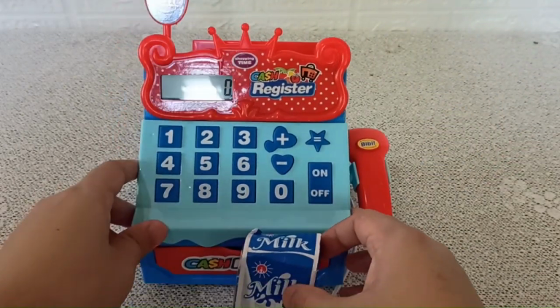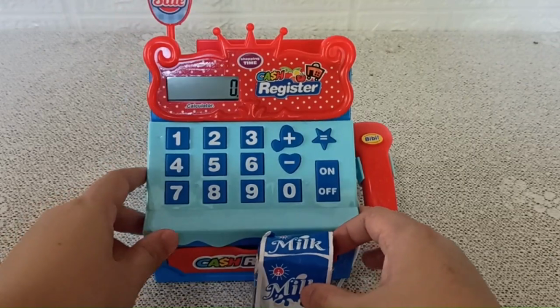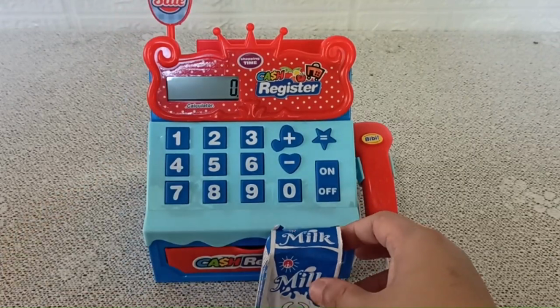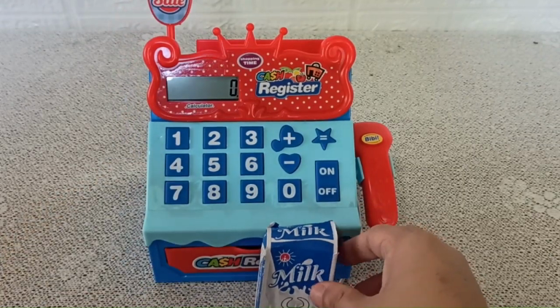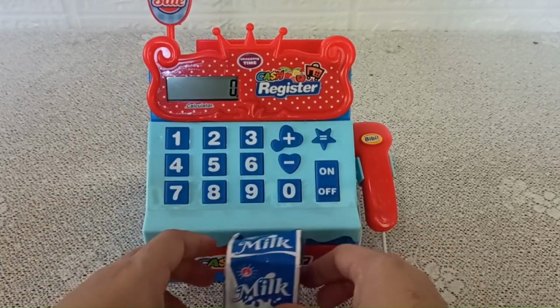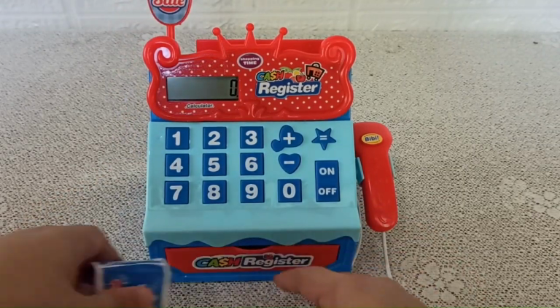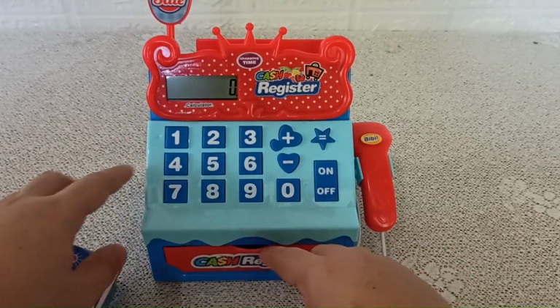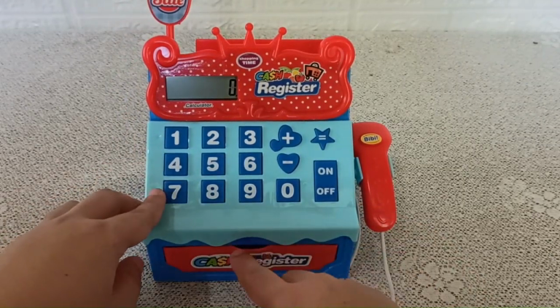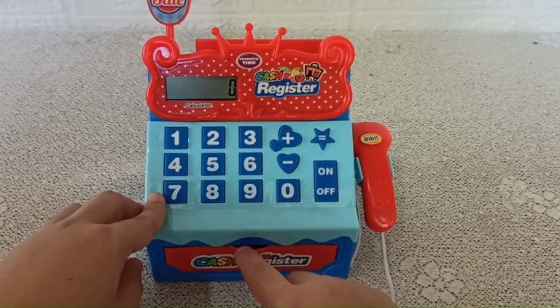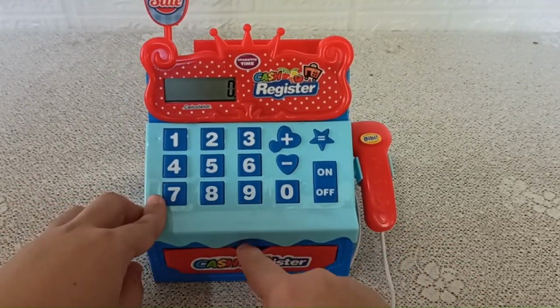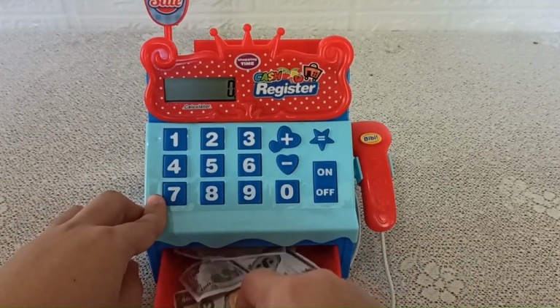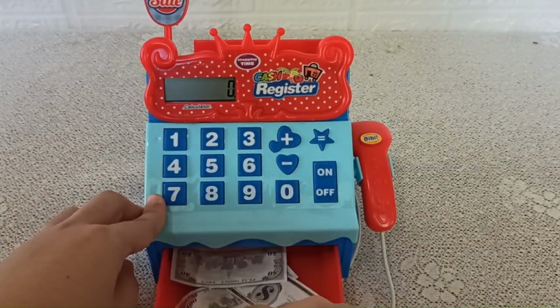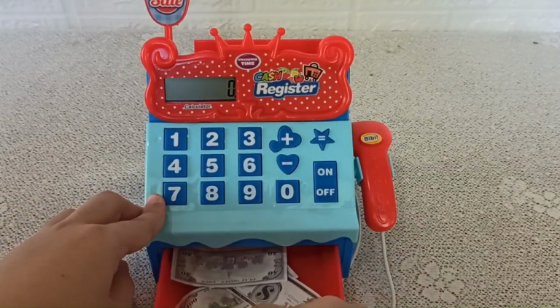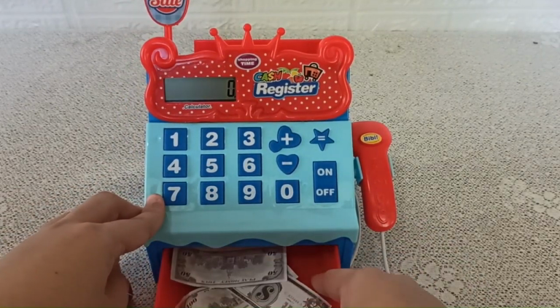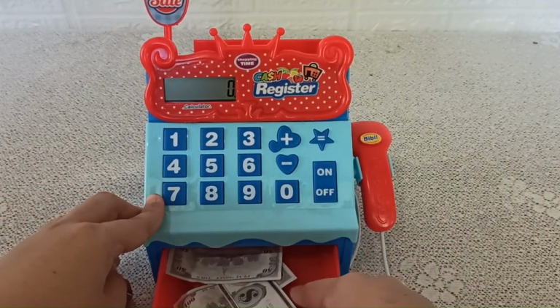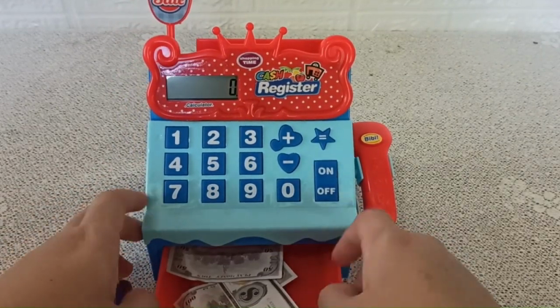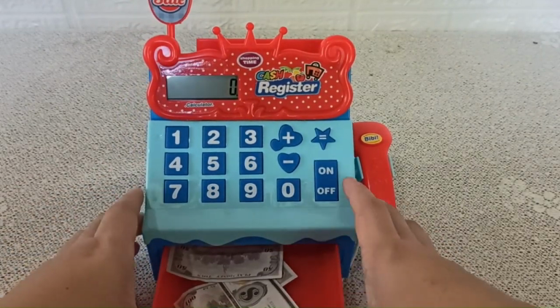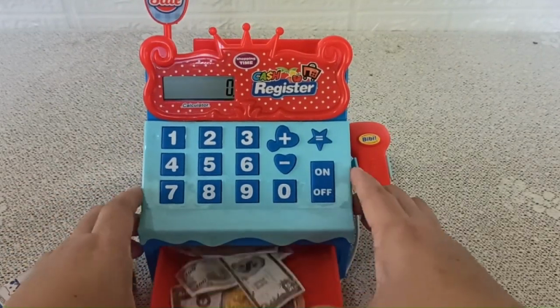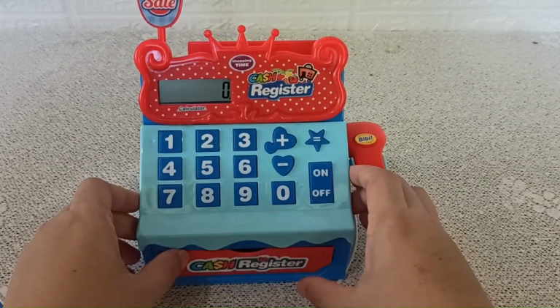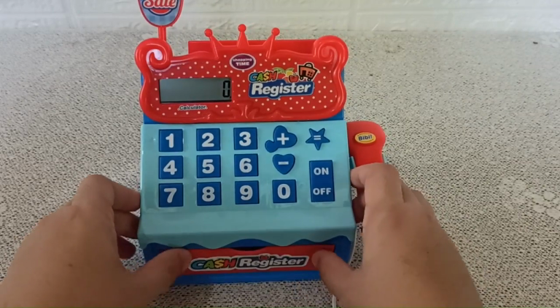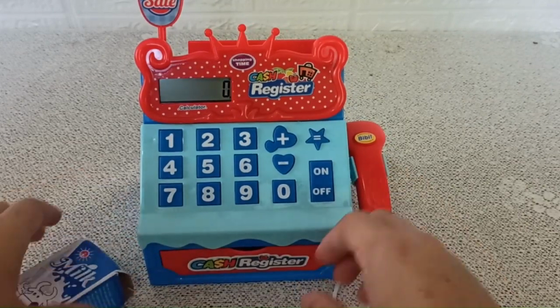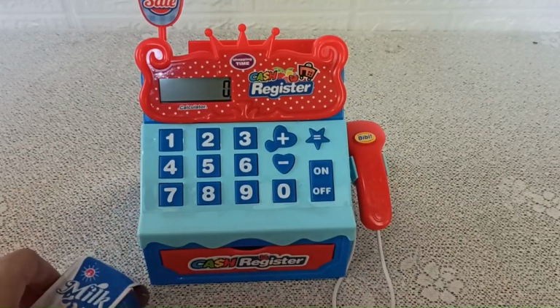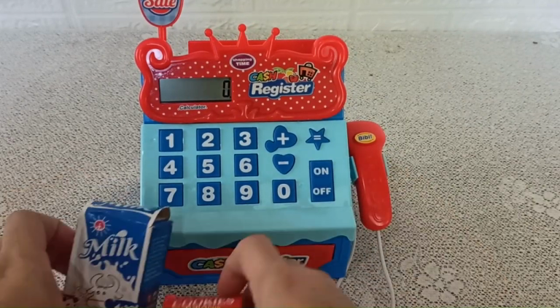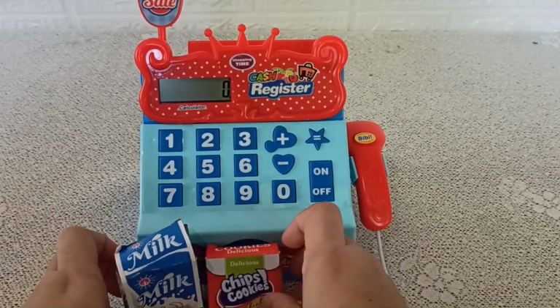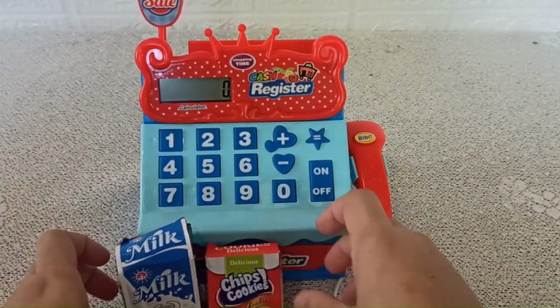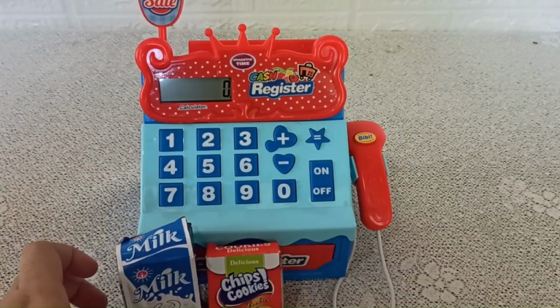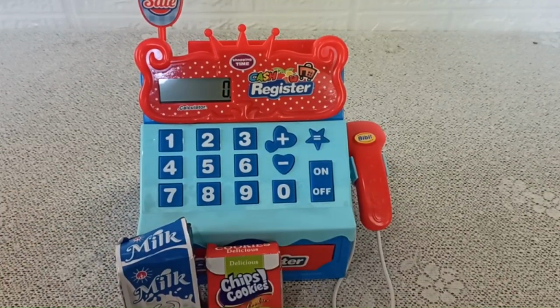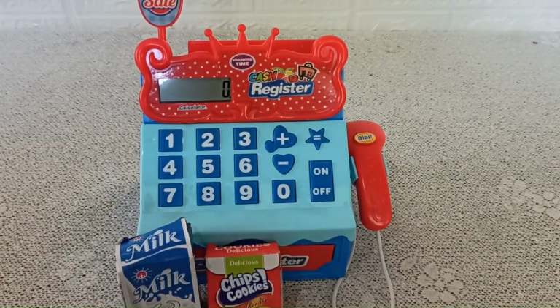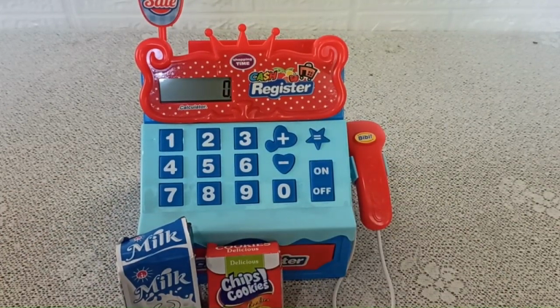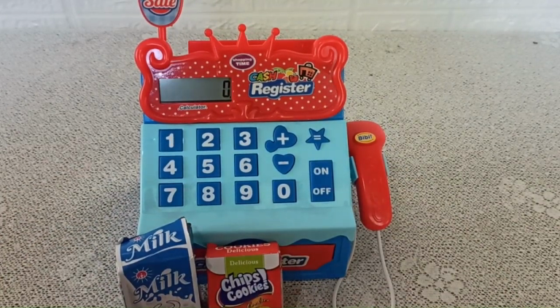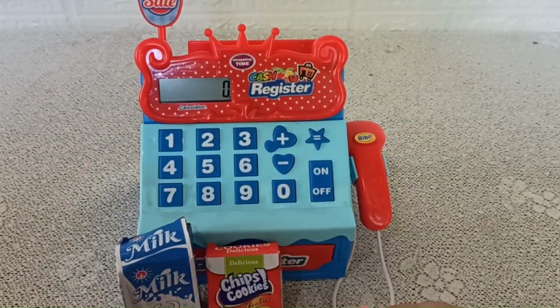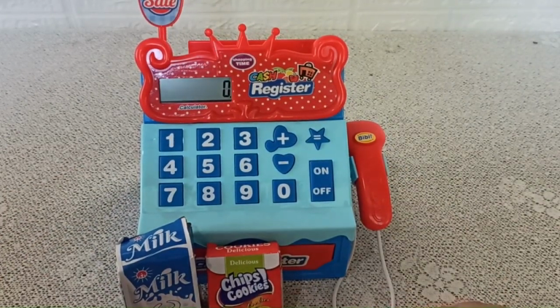So I guess that's it for this Icy Toddler Cash Register. Thank you for watching.